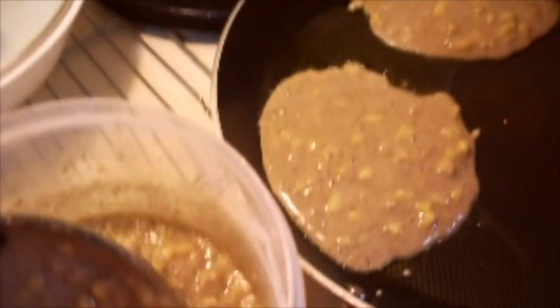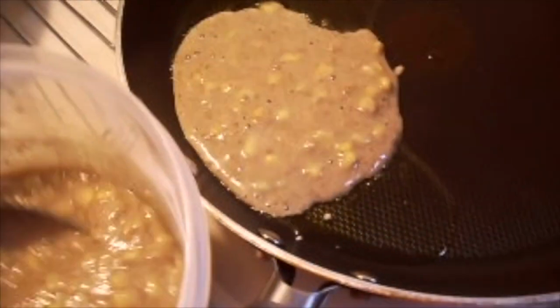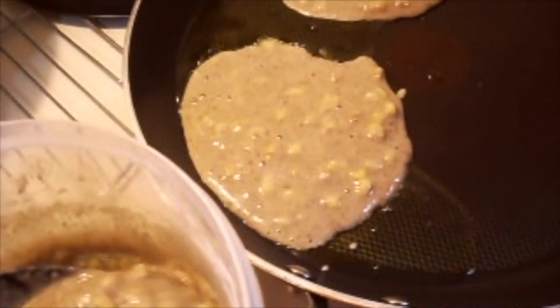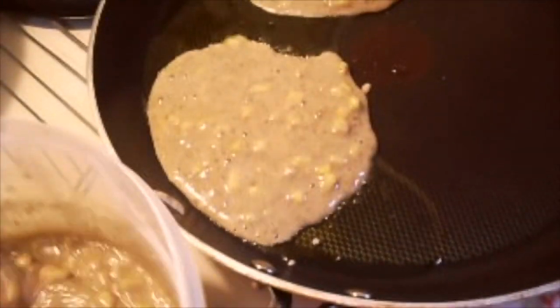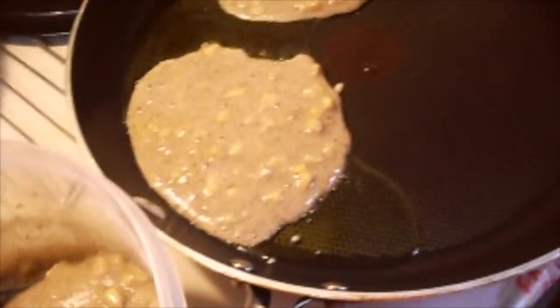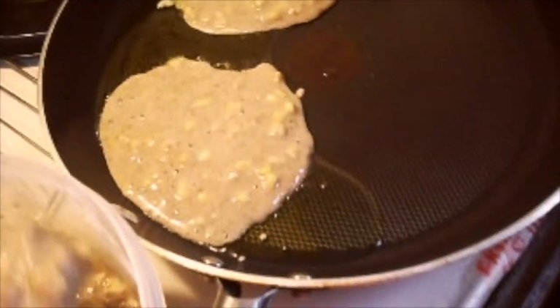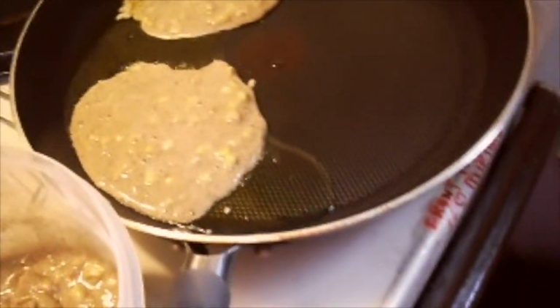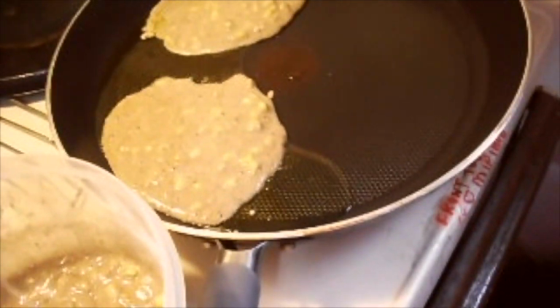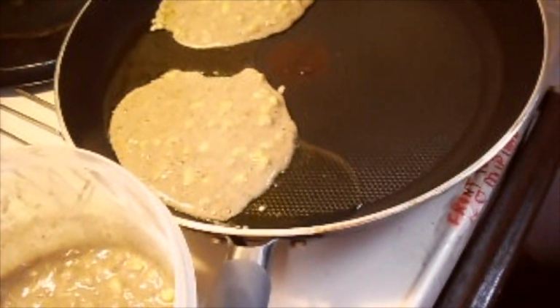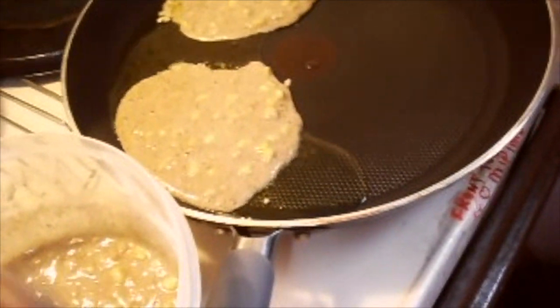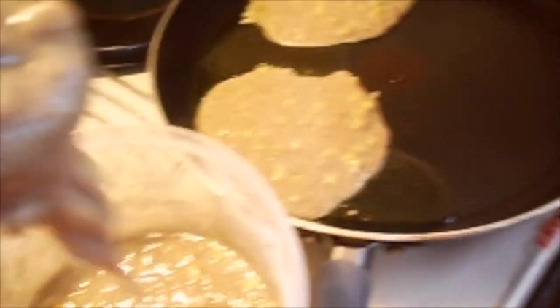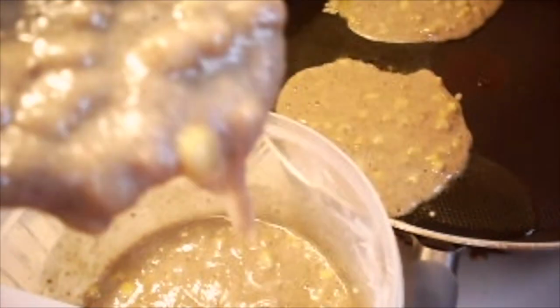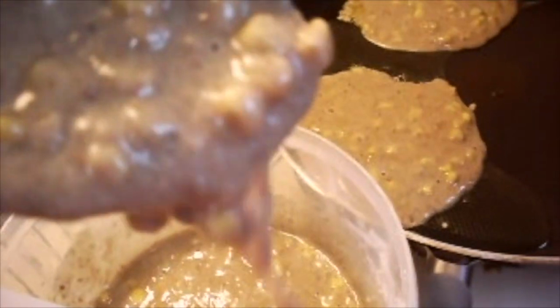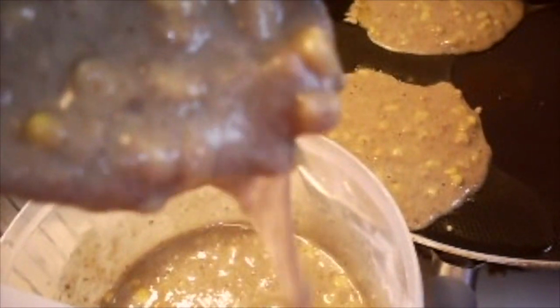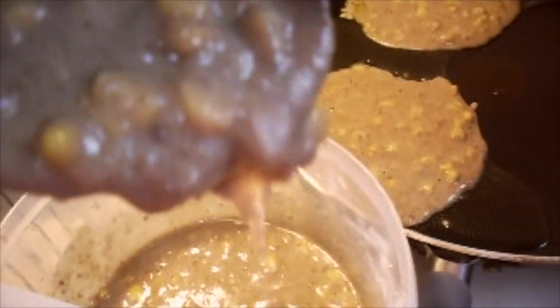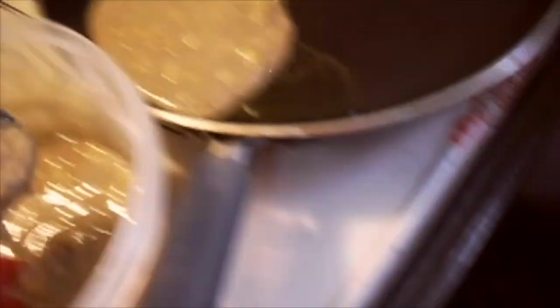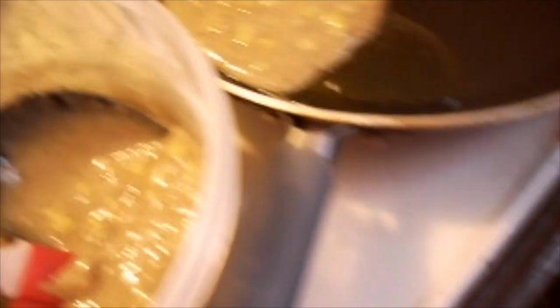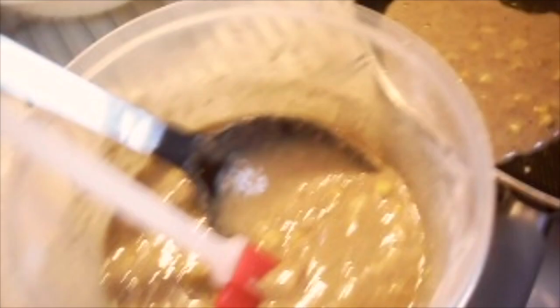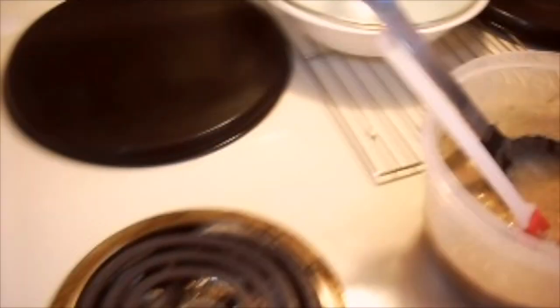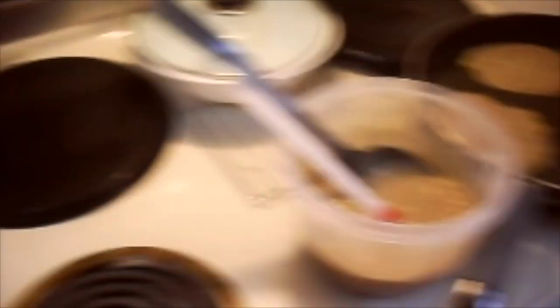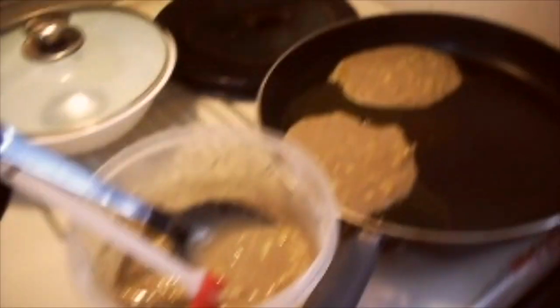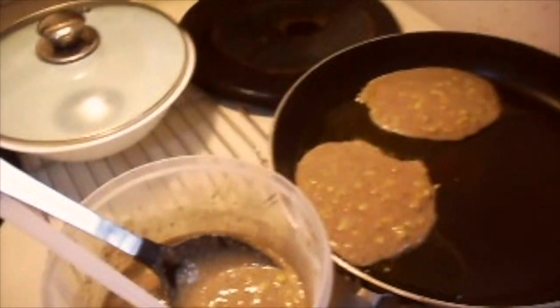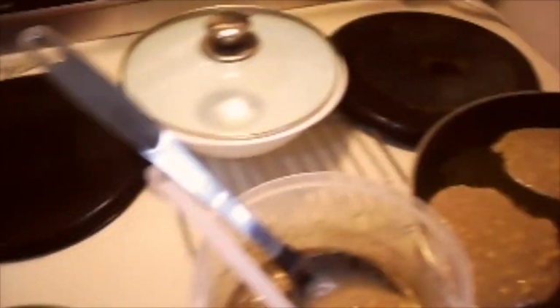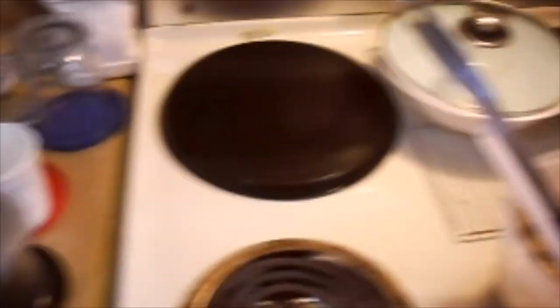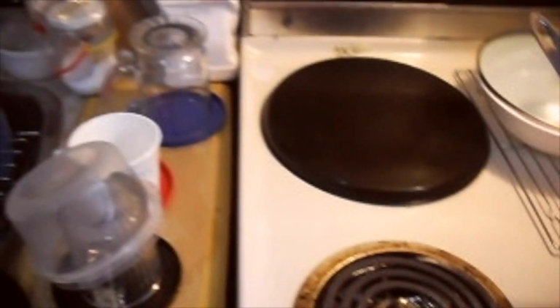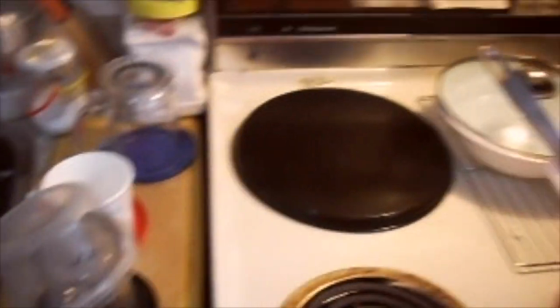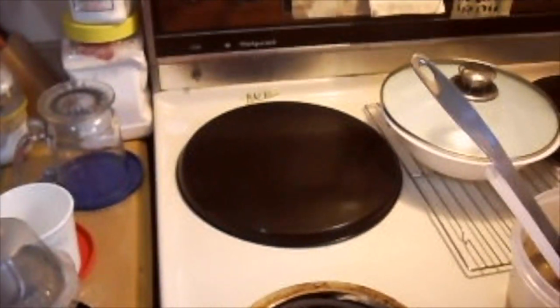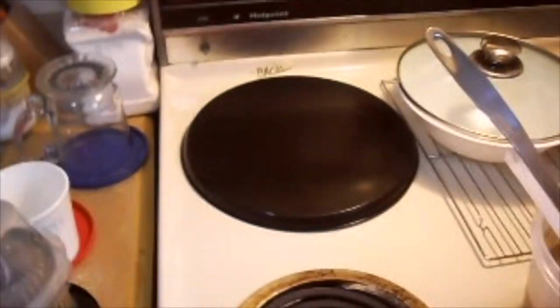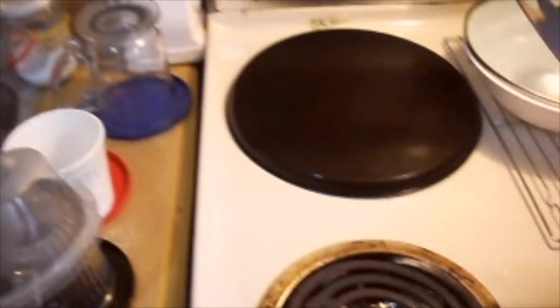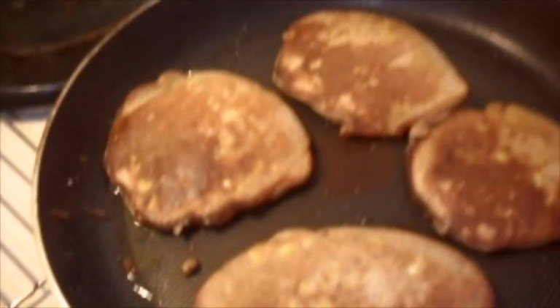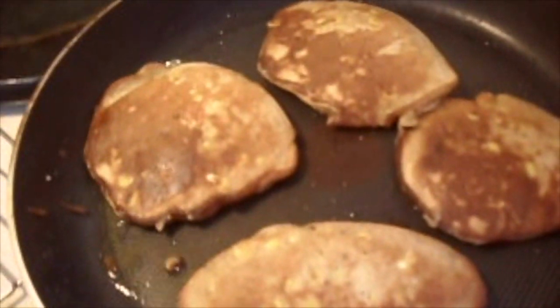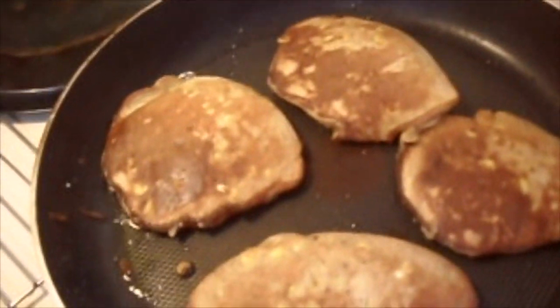I just want to show you the consistency — it's really quite thin, so it just pours. I'm making pancakes for Thanksgiving brunch.